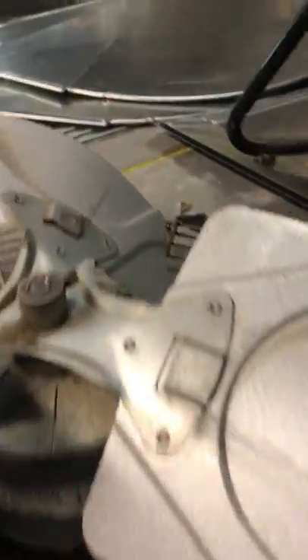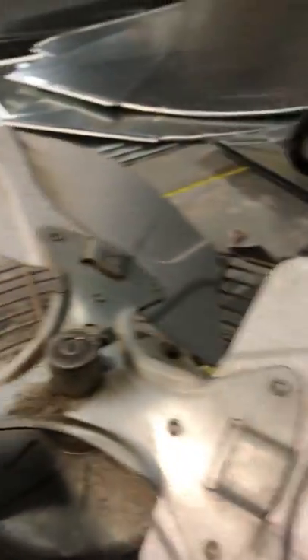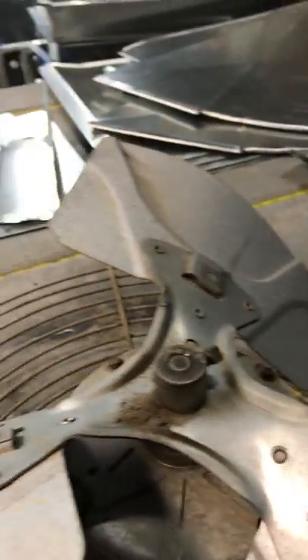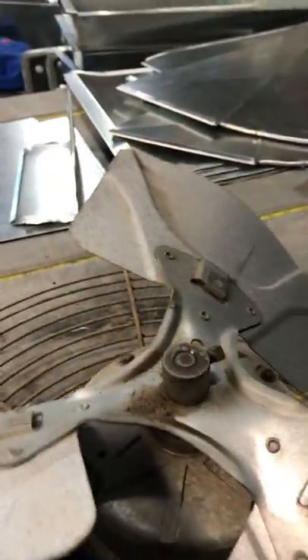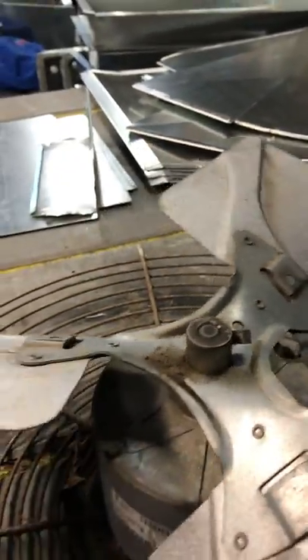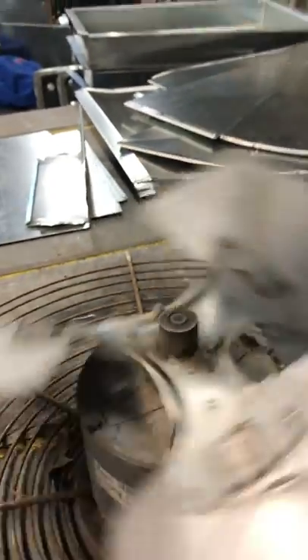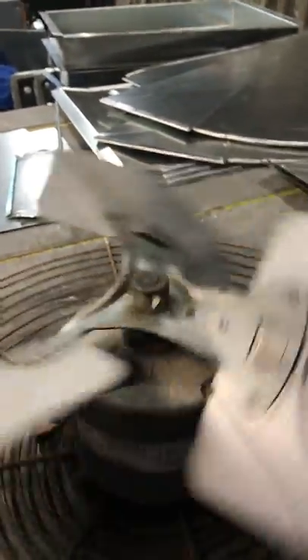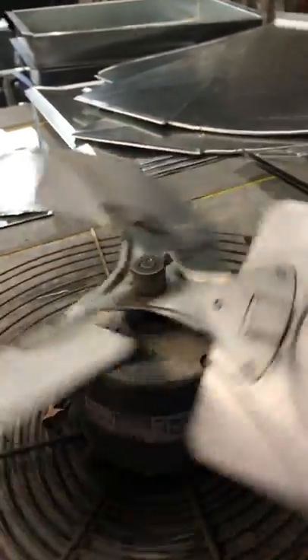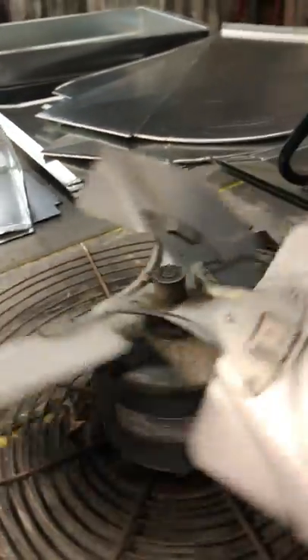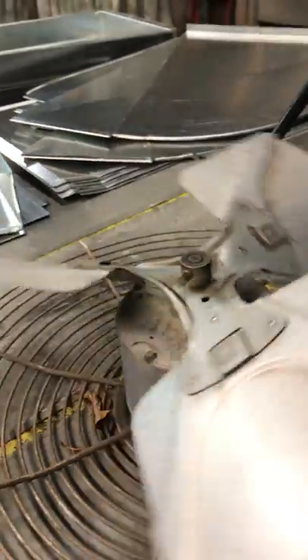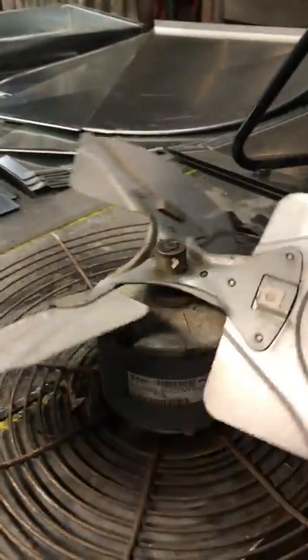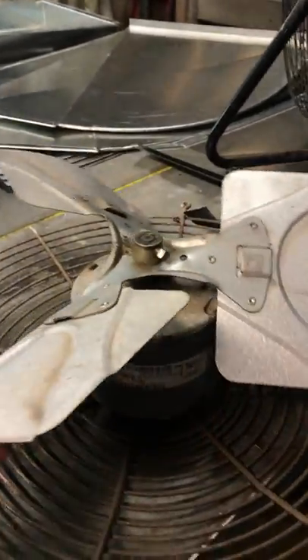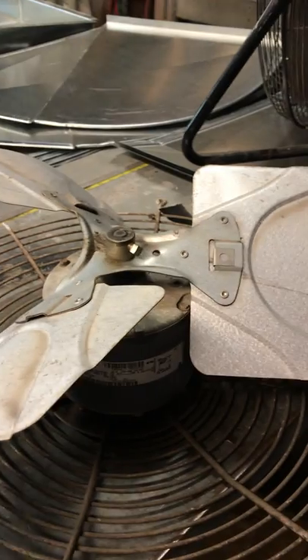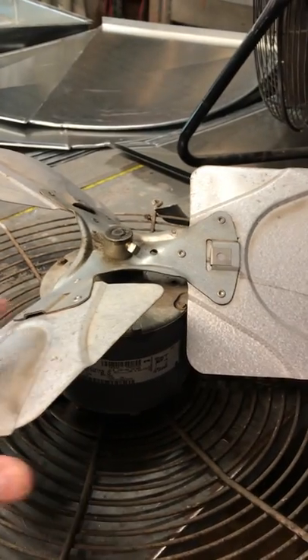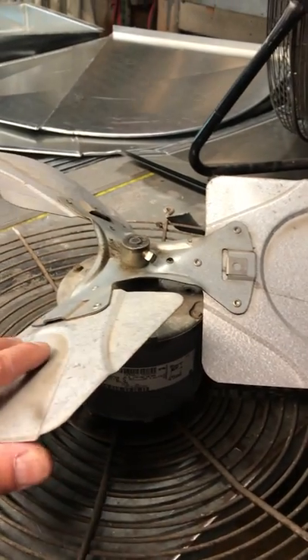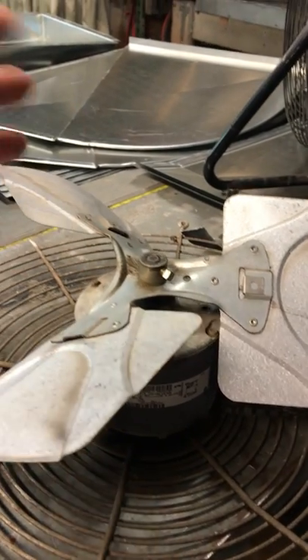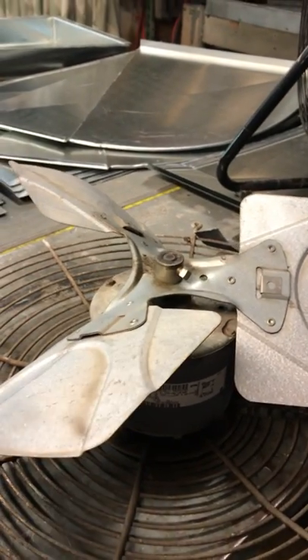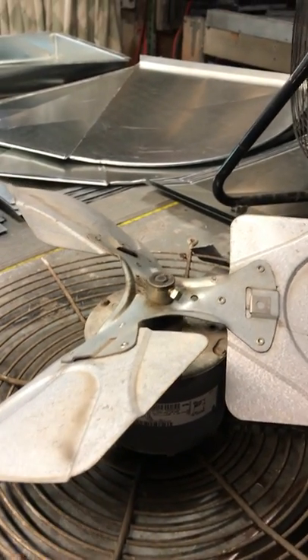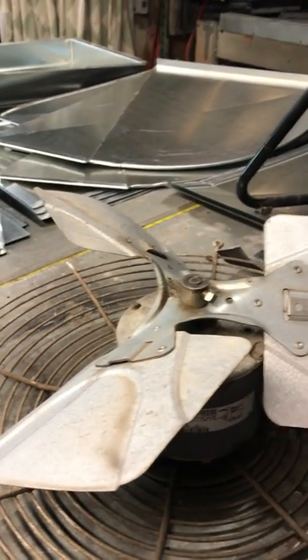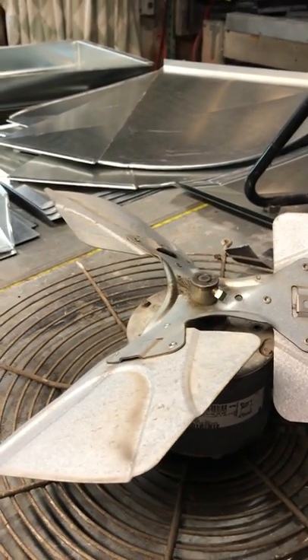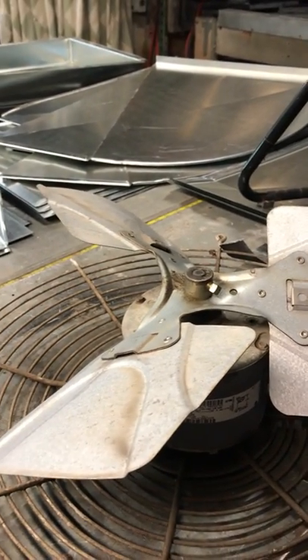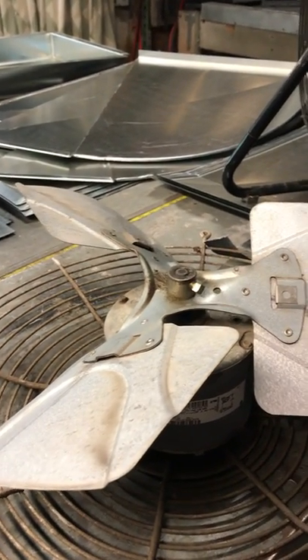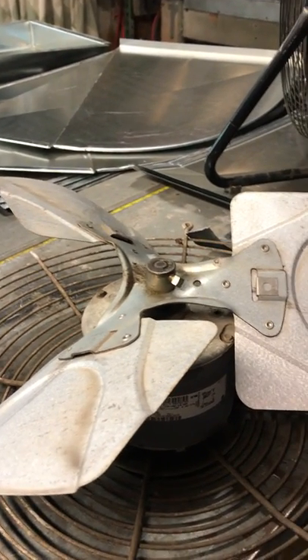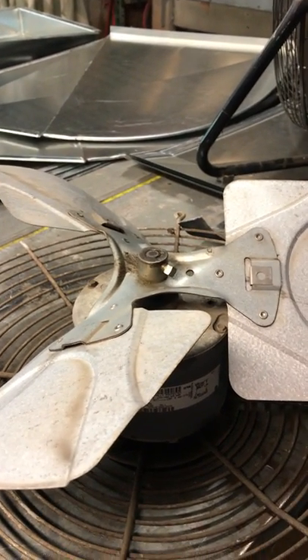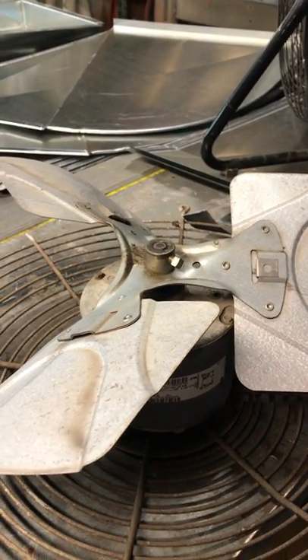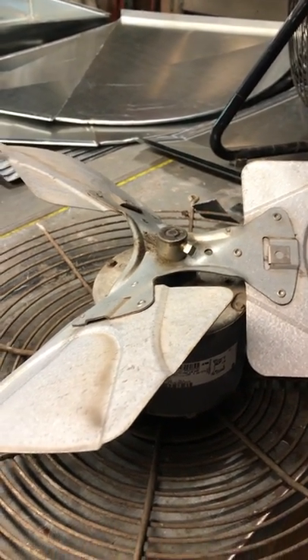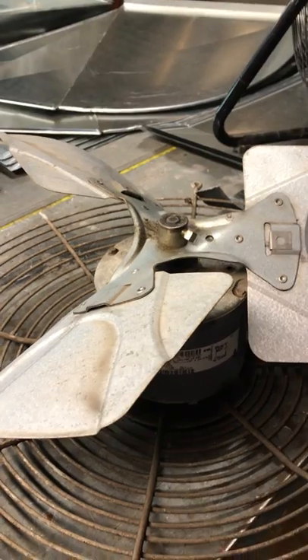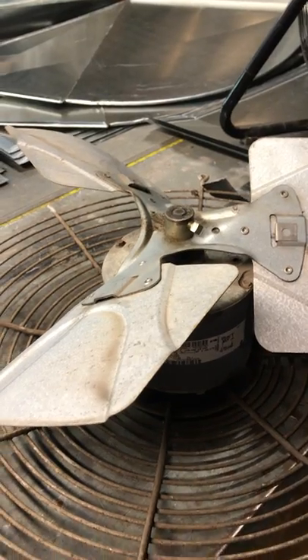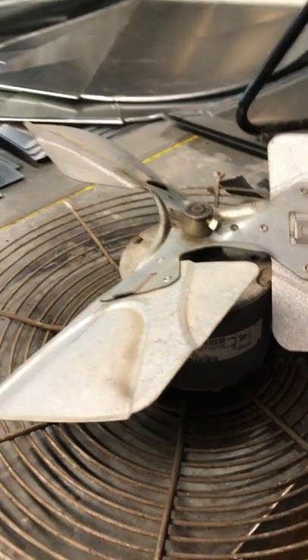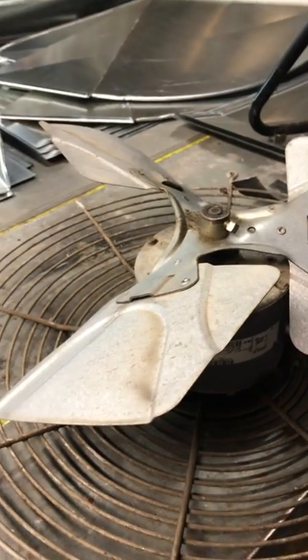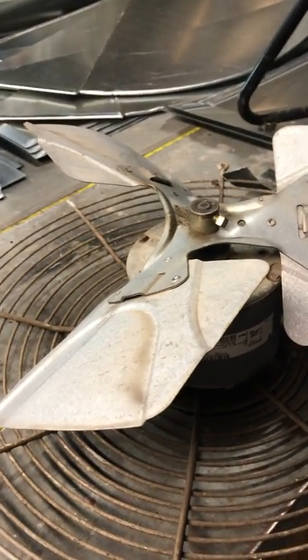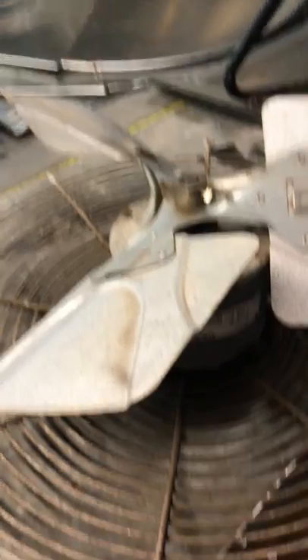And of course, you want to look at your fan blade and make sure that you don't install it upside down. That's also critical.